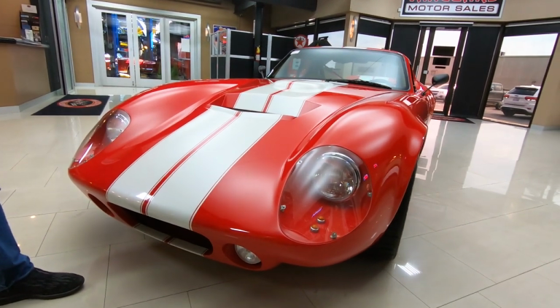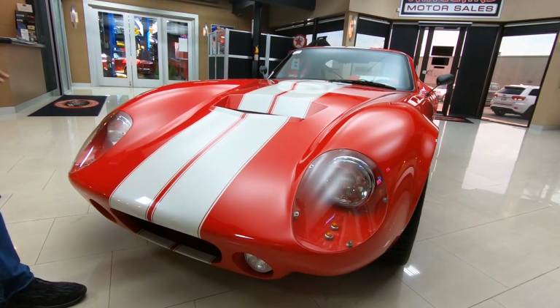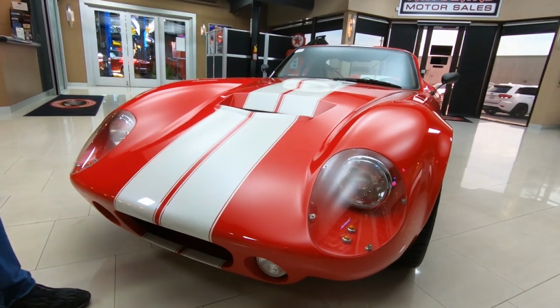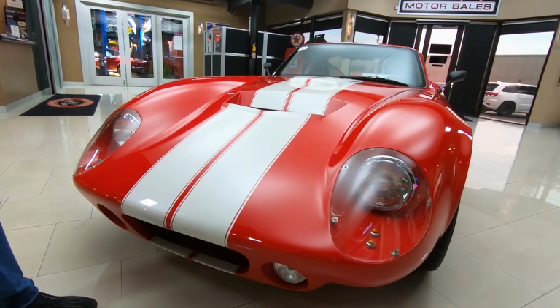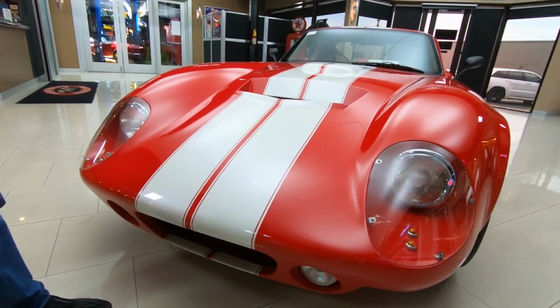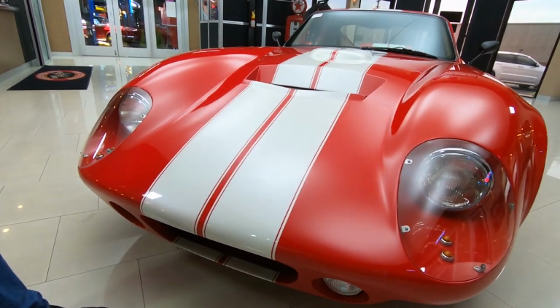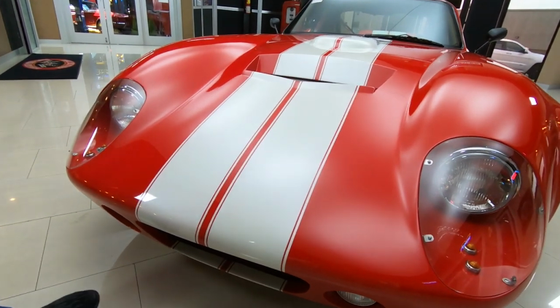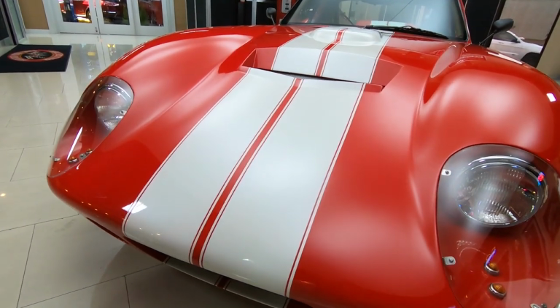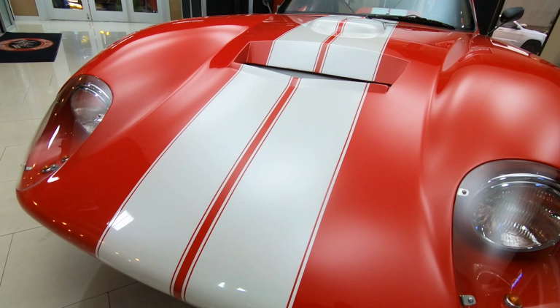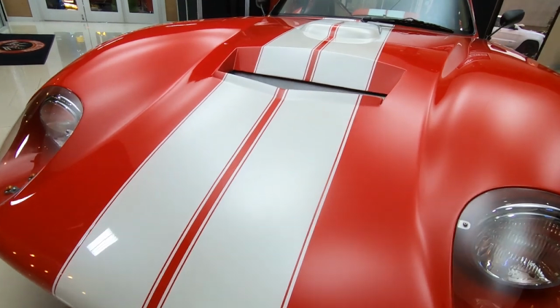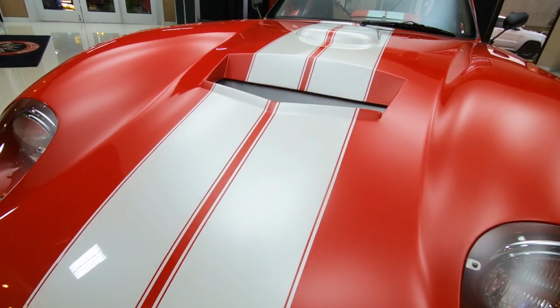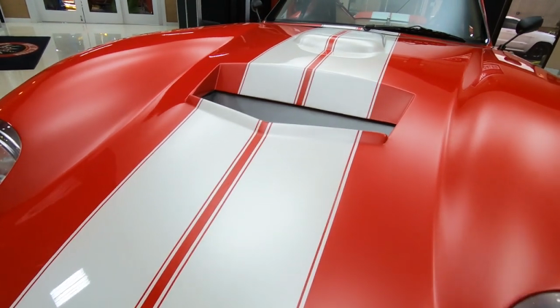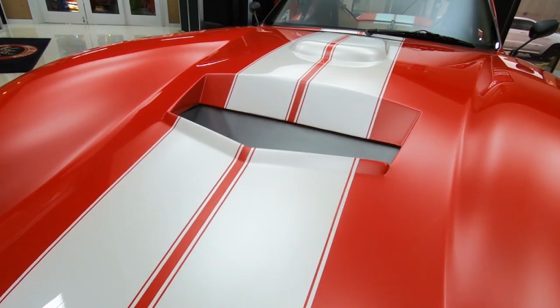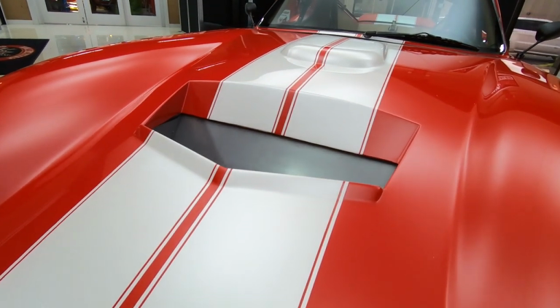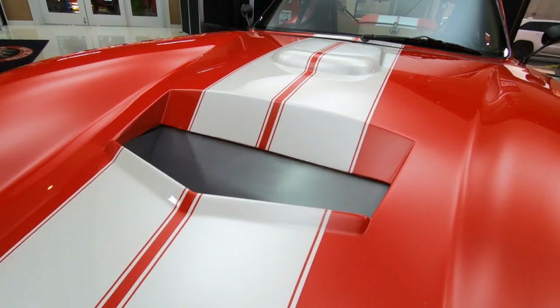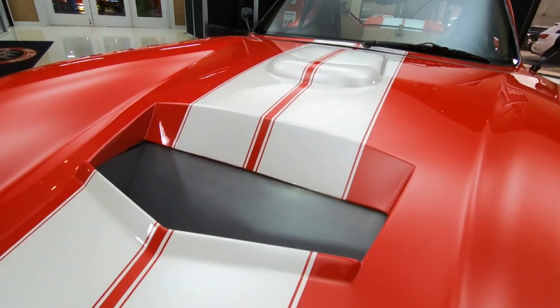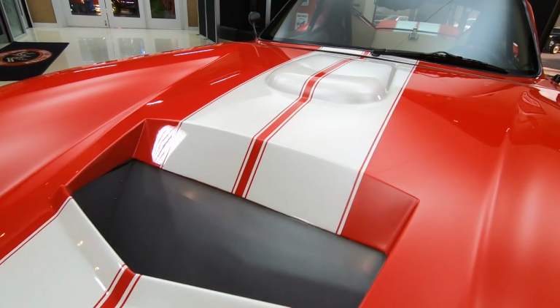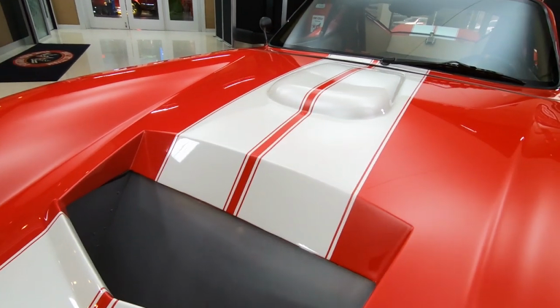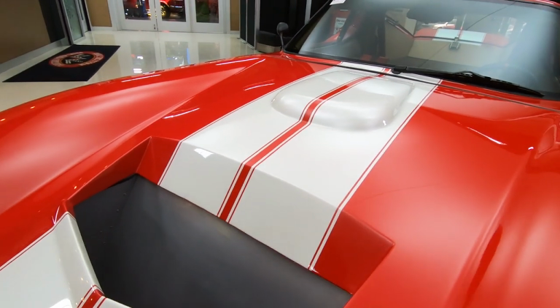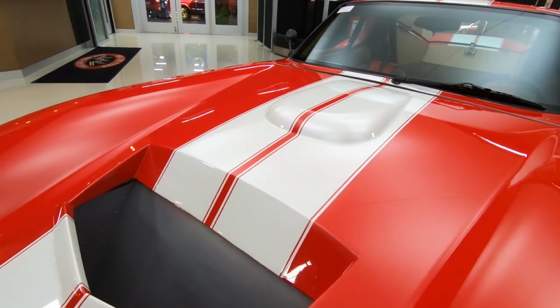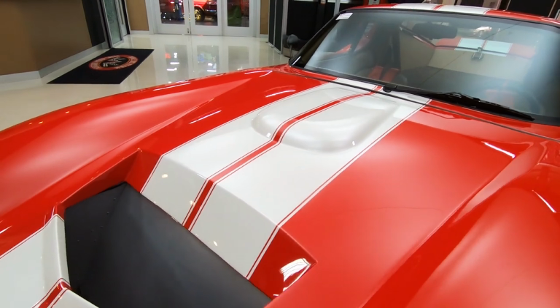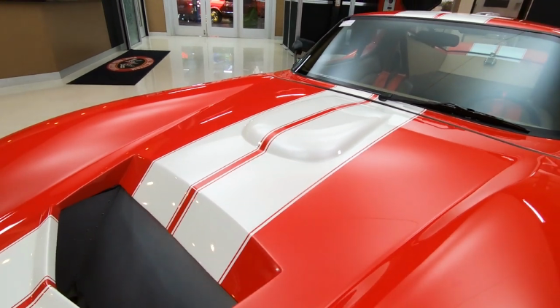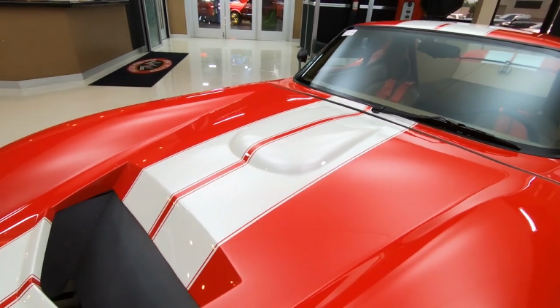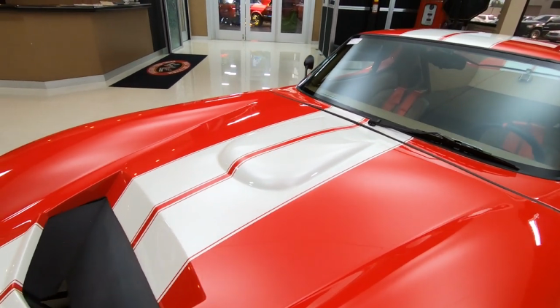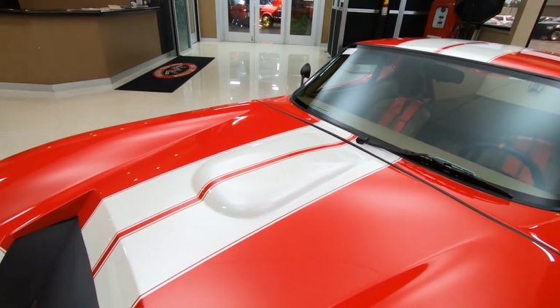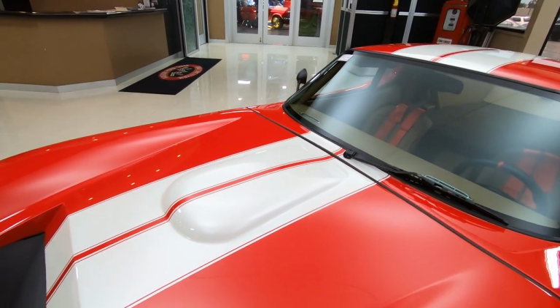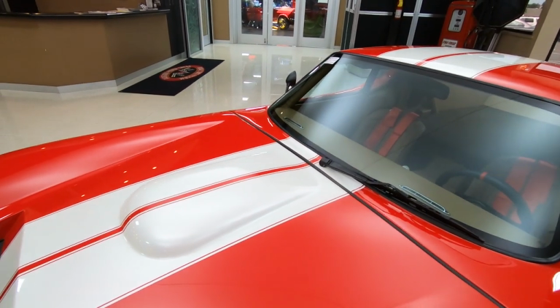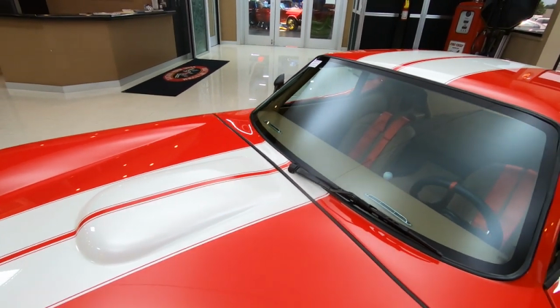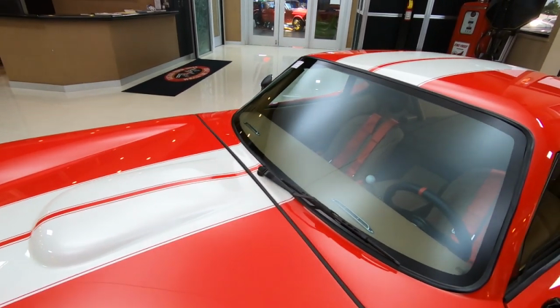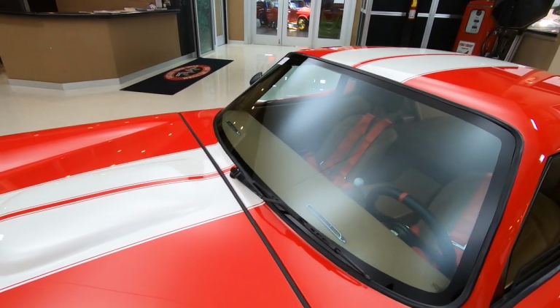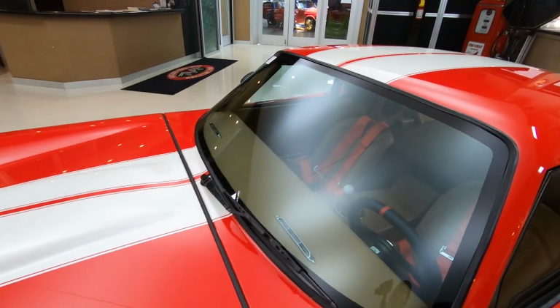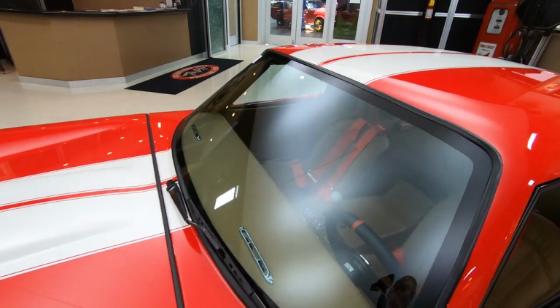Look at the paintwork, the stripes — this thing is amazing. One of my favorite cars to drive around. We've had quite a few of these here at Vanguard and we have a blast with them.